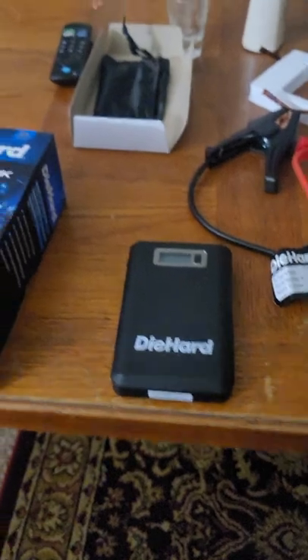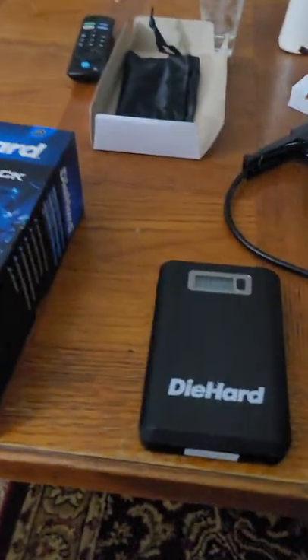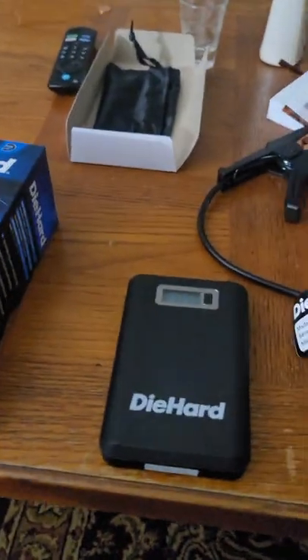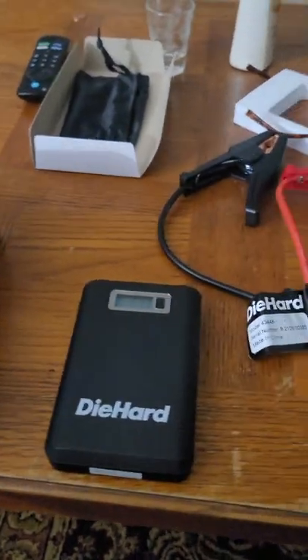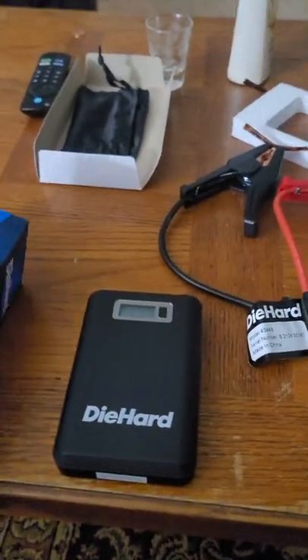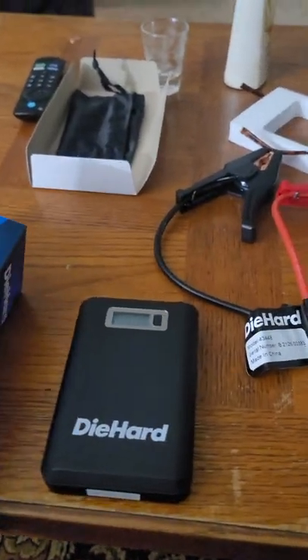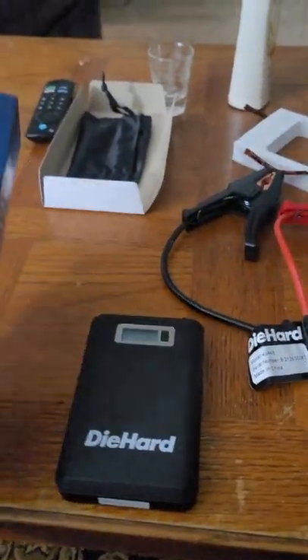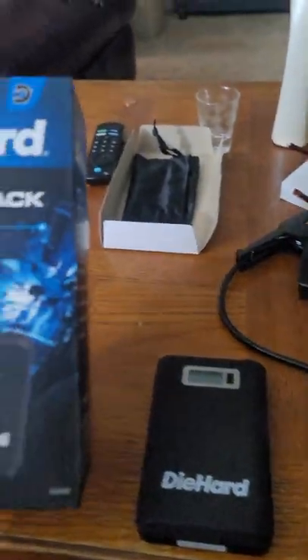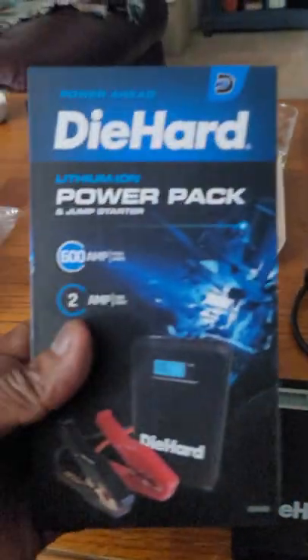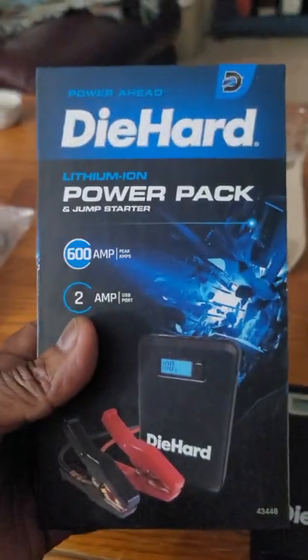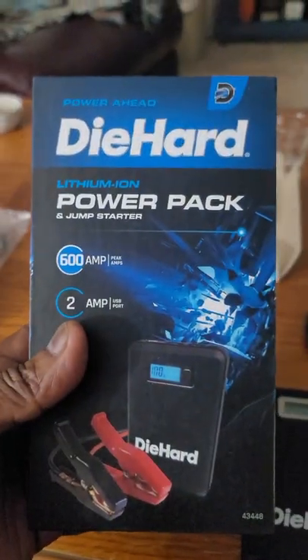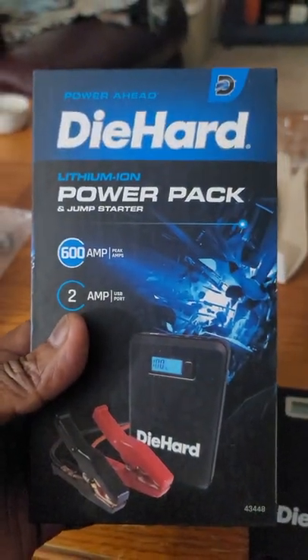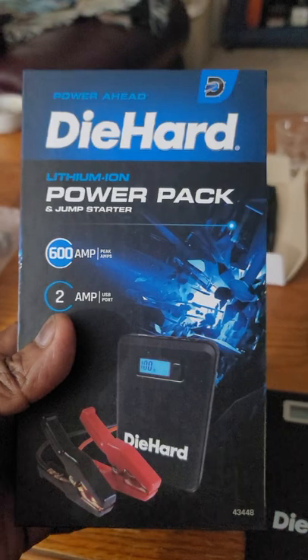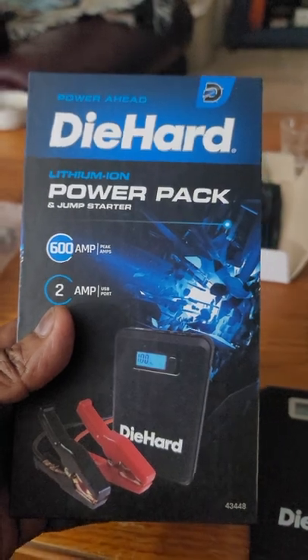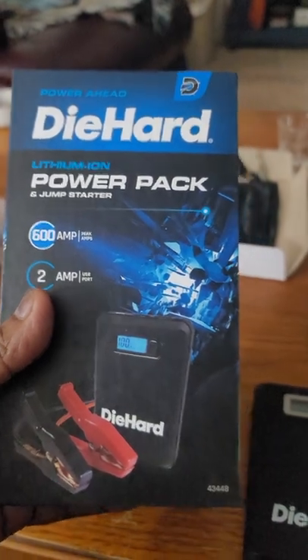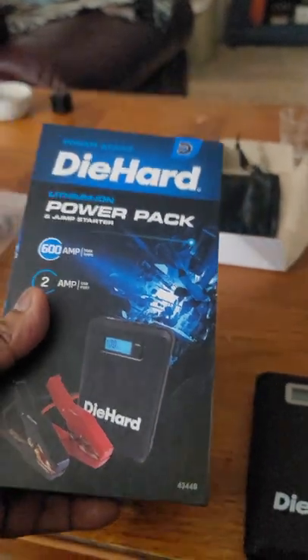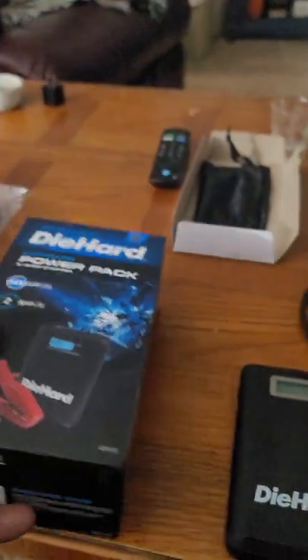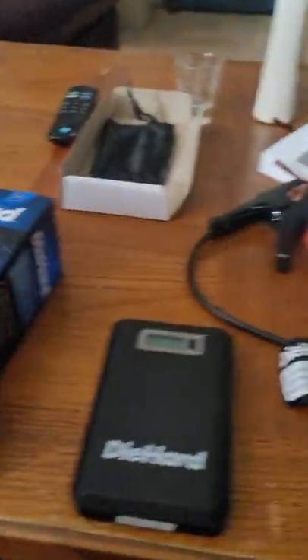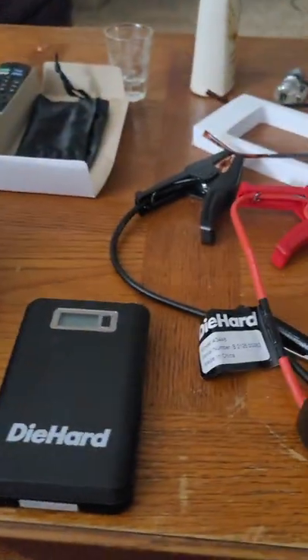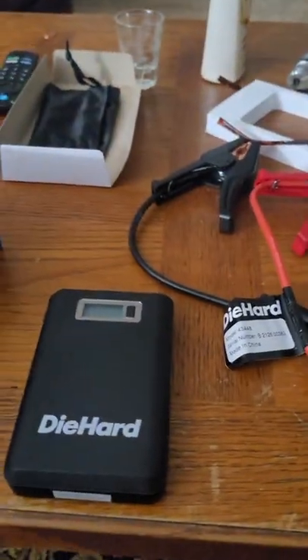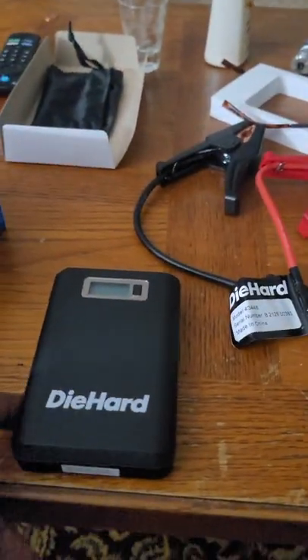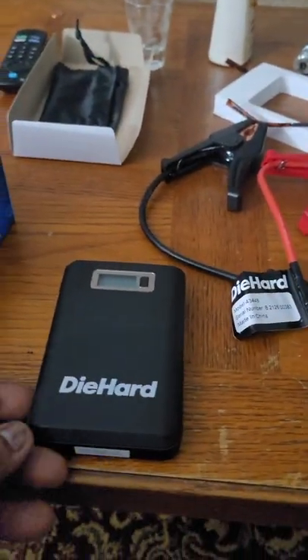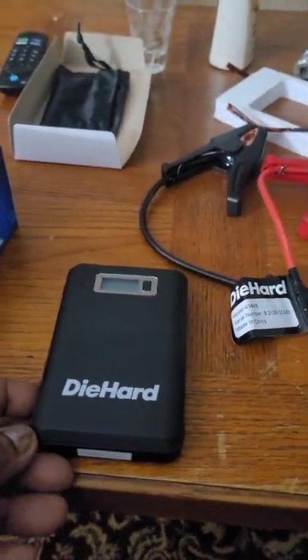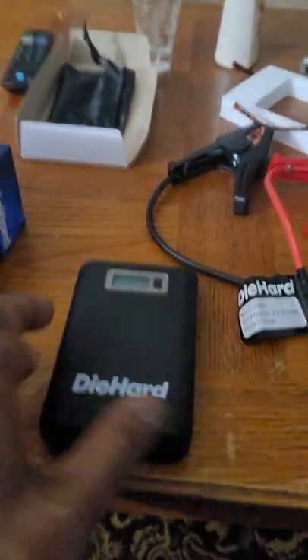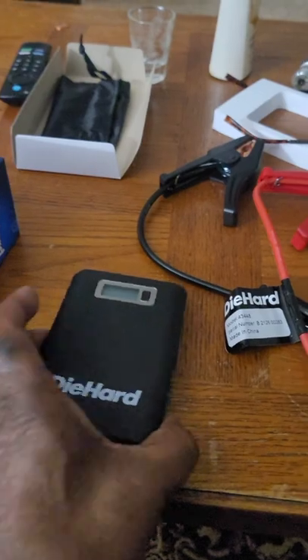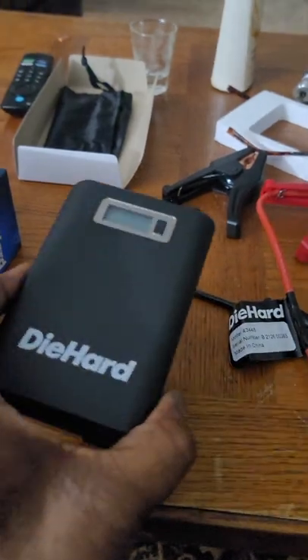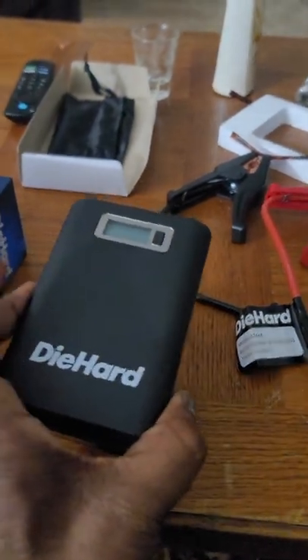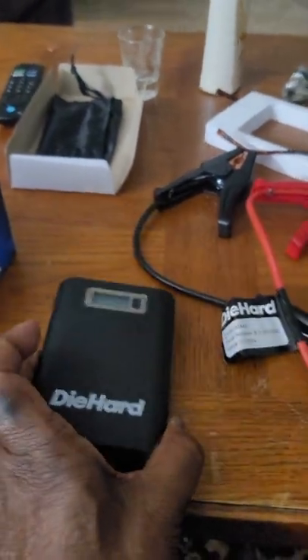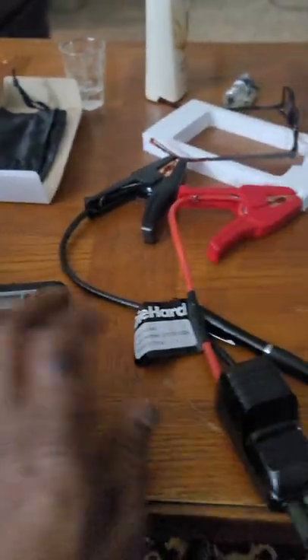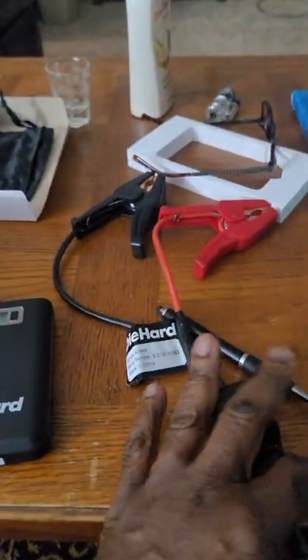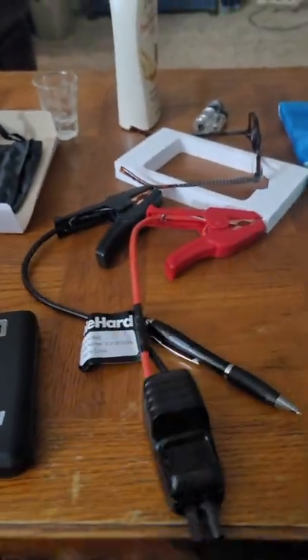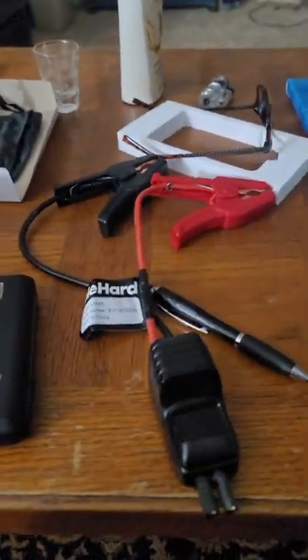Alright, I'm going to do a demonstration. I just purchased a die-hard lithium-ion power pack. Inside the box, it comes with your power pack and your cables.